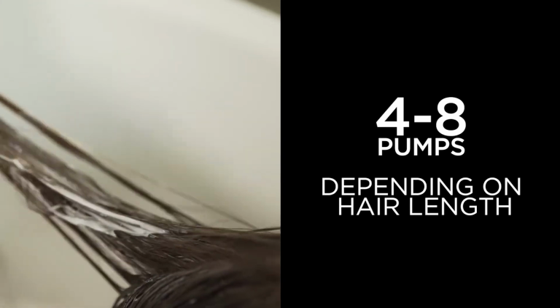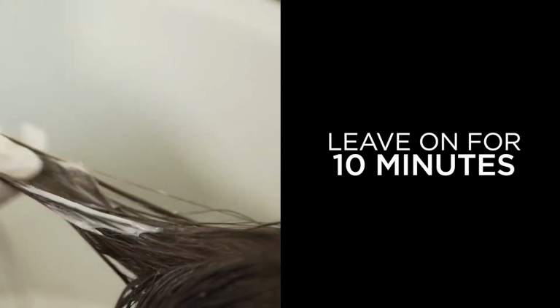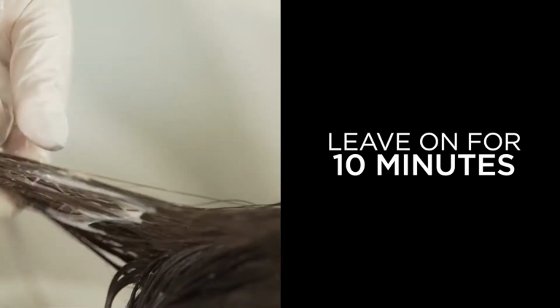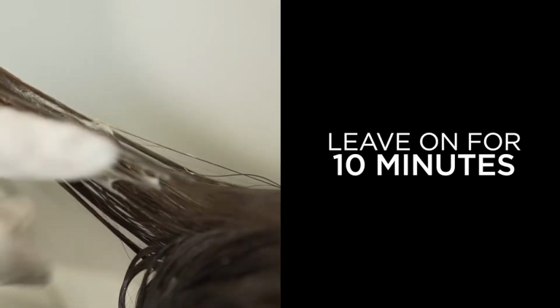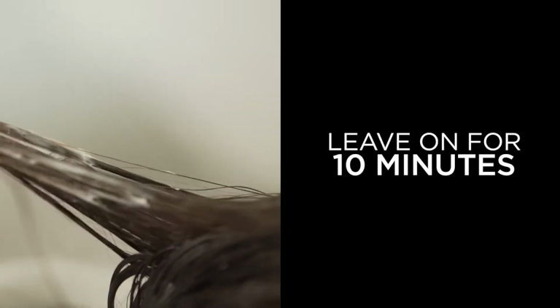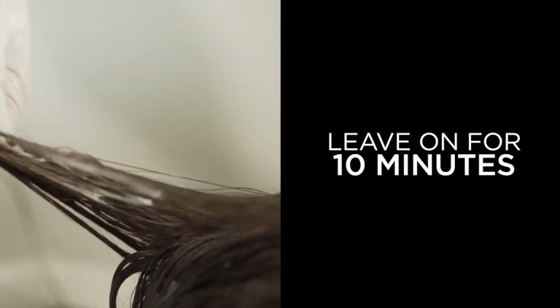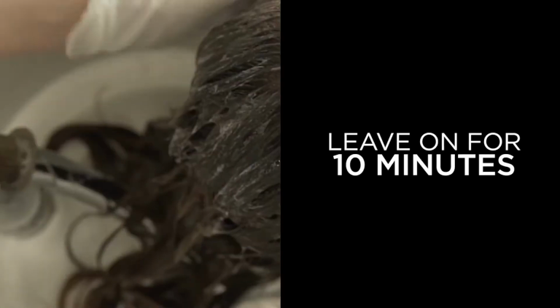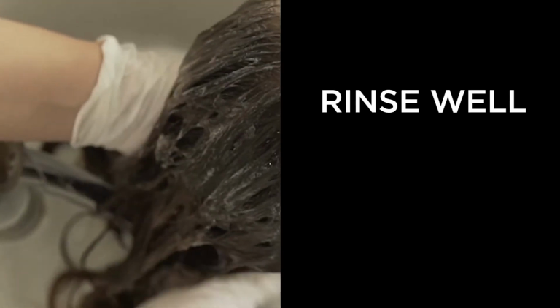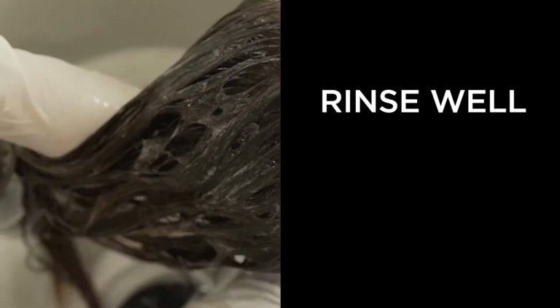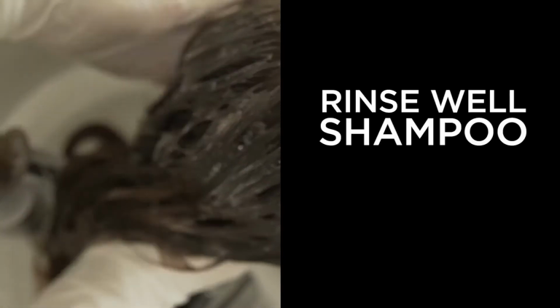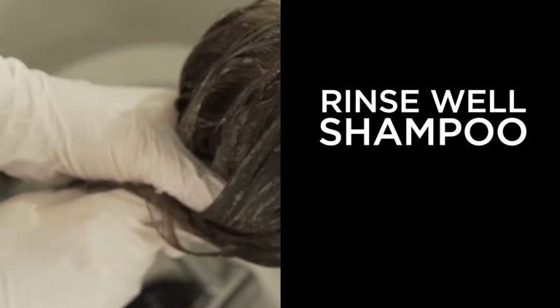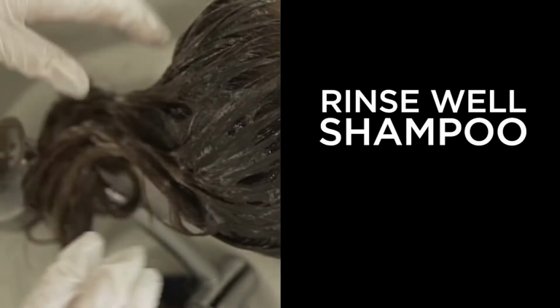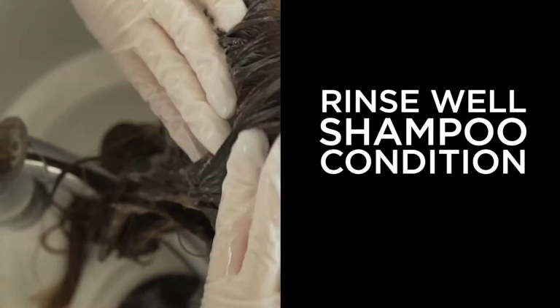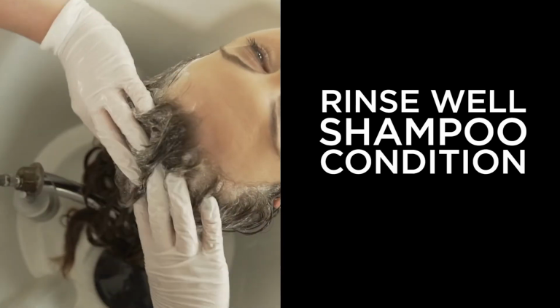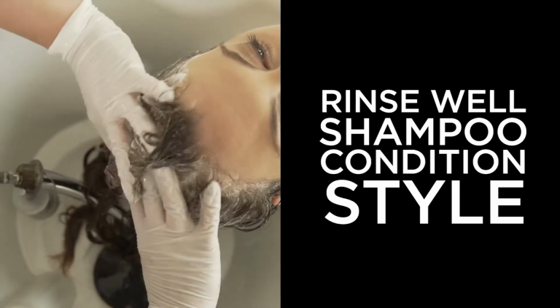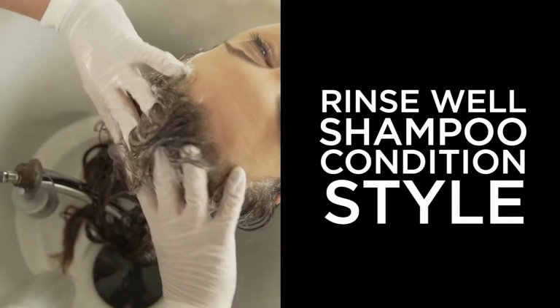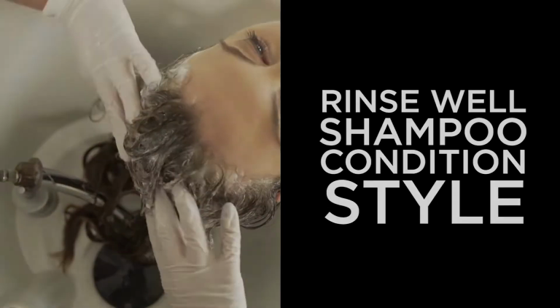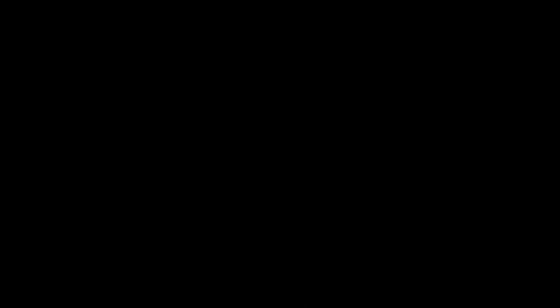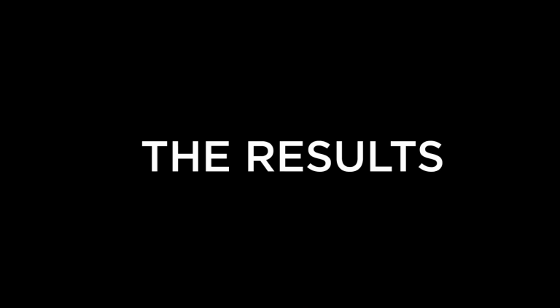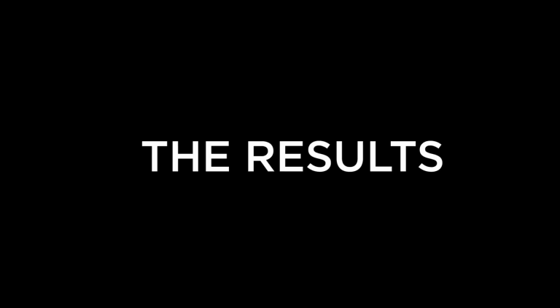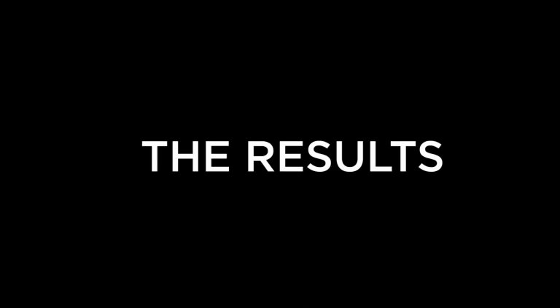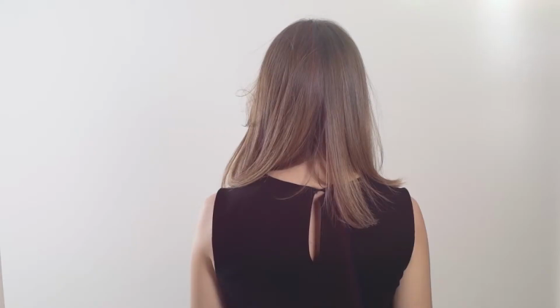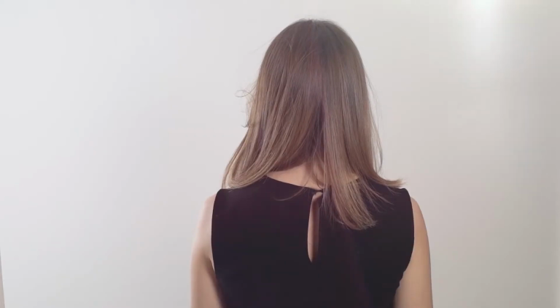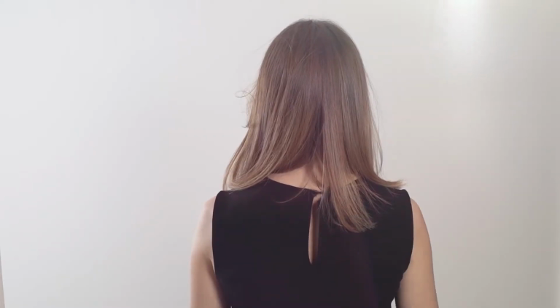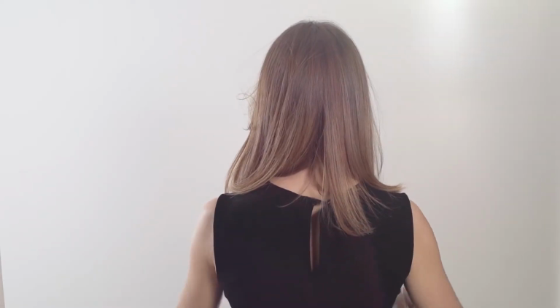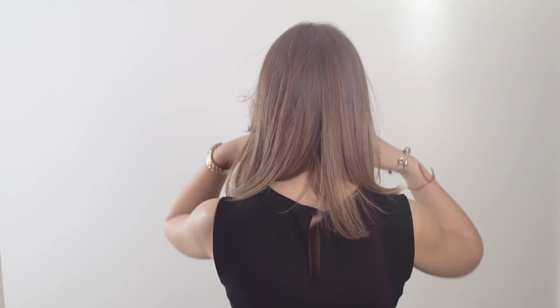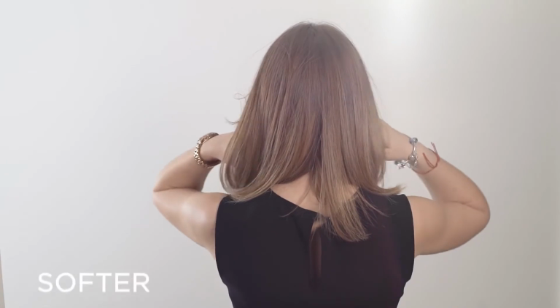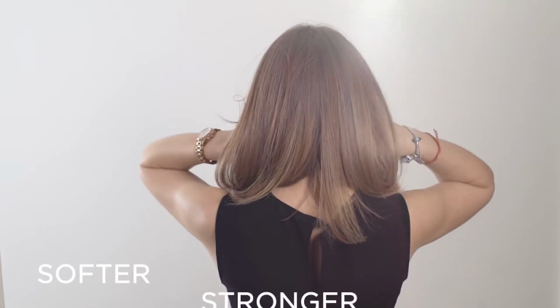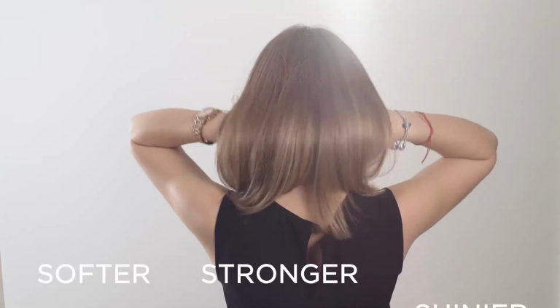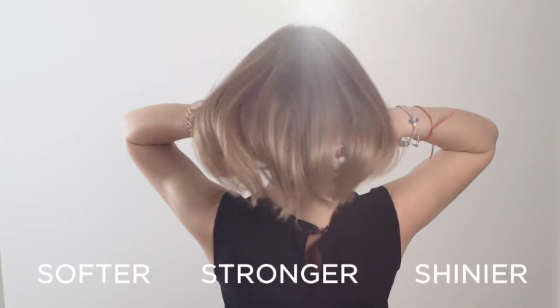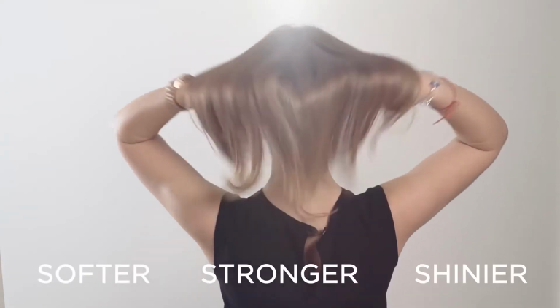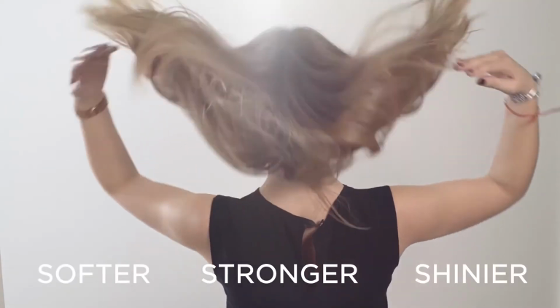Leave on for 10 minutes. Rinse well and shampoo, condition and style as normal. The results: glossy, shiny hair that feels softer, stronger and shinier.